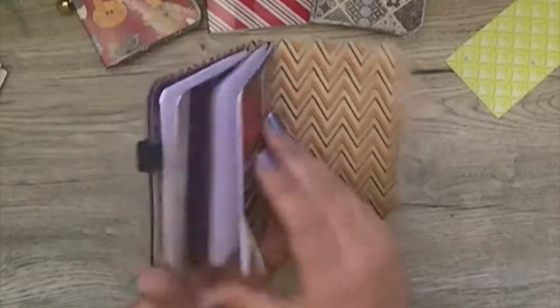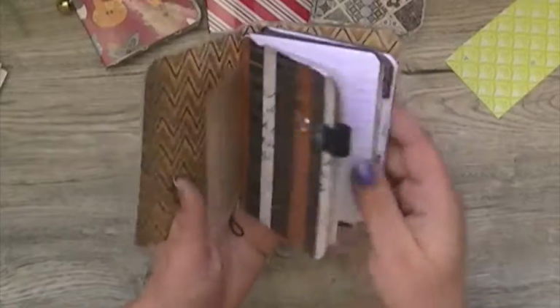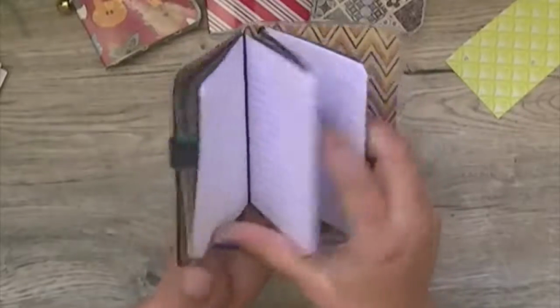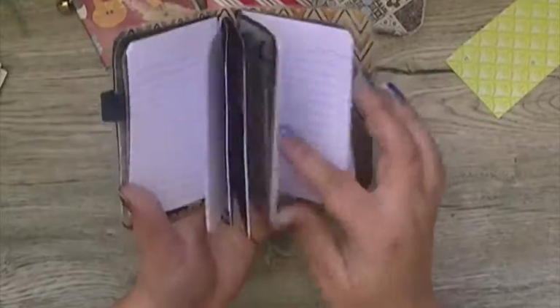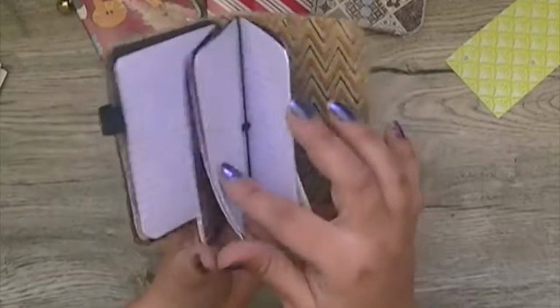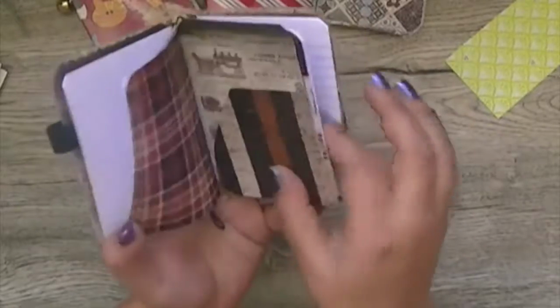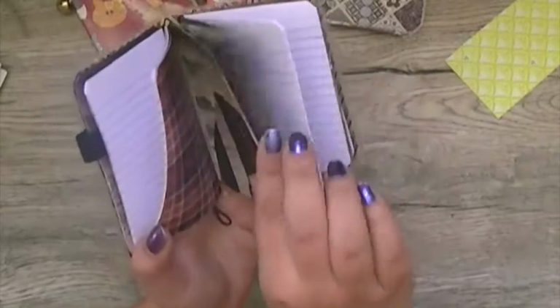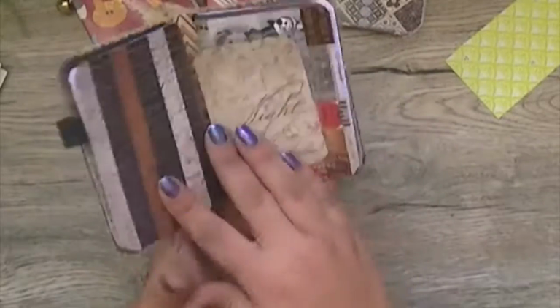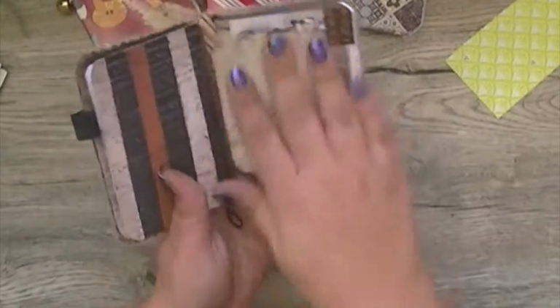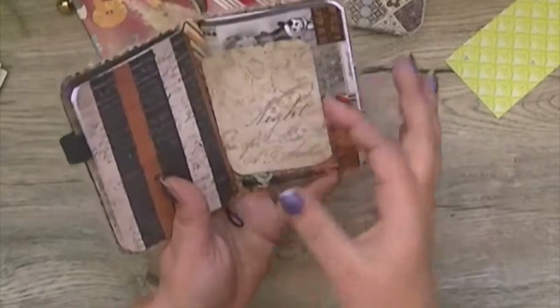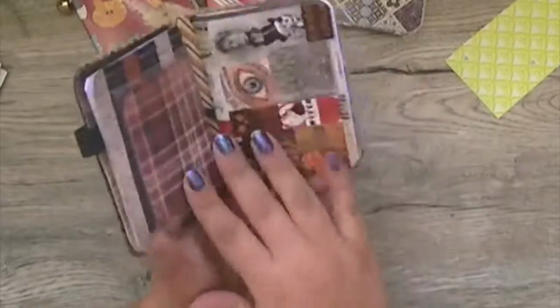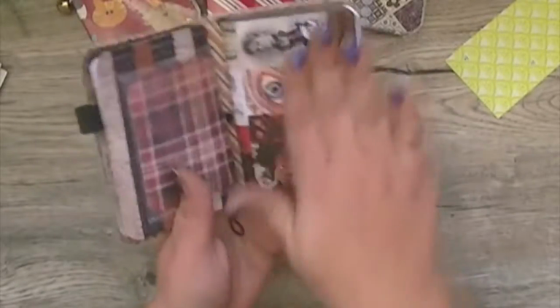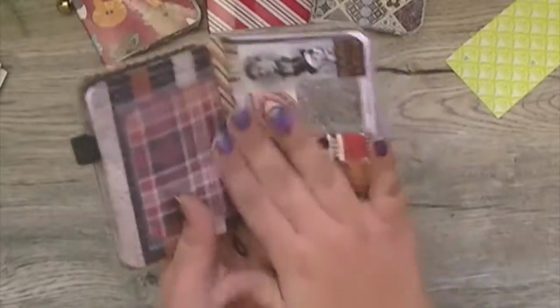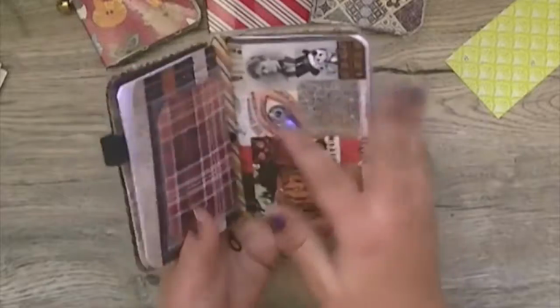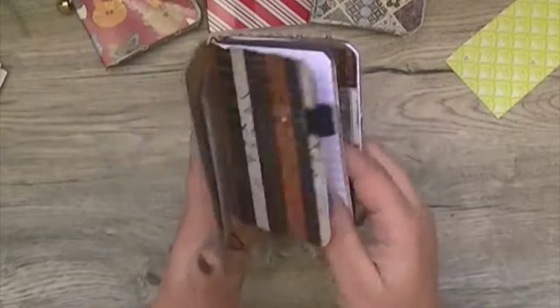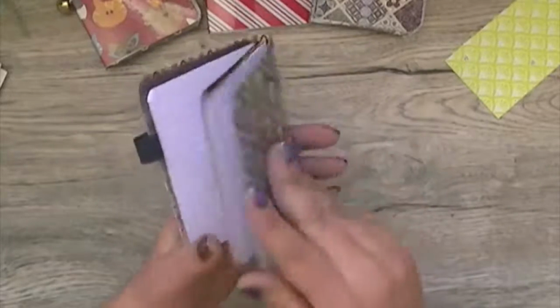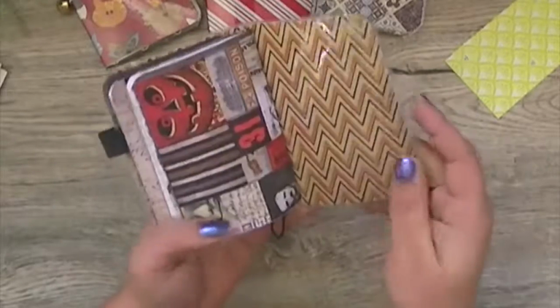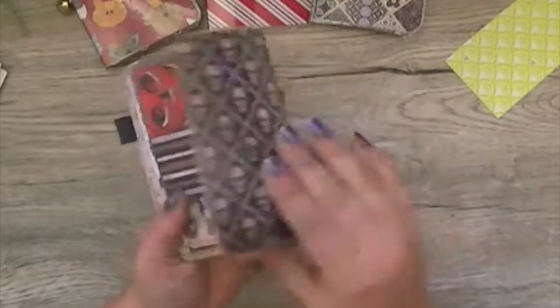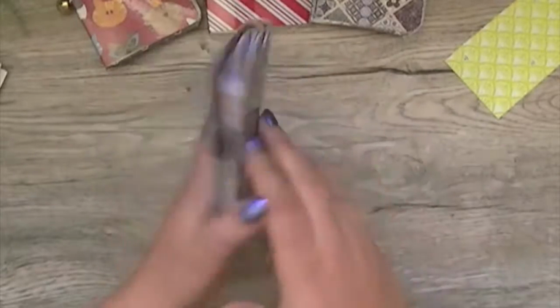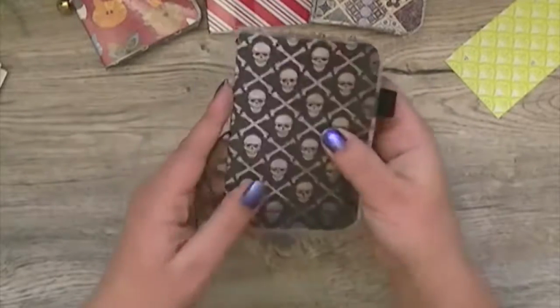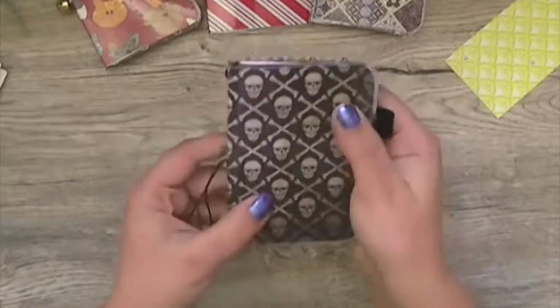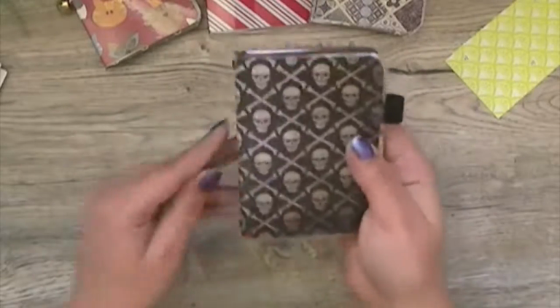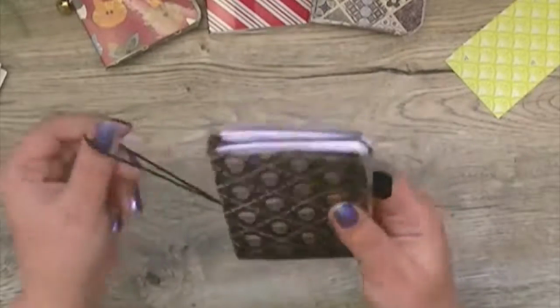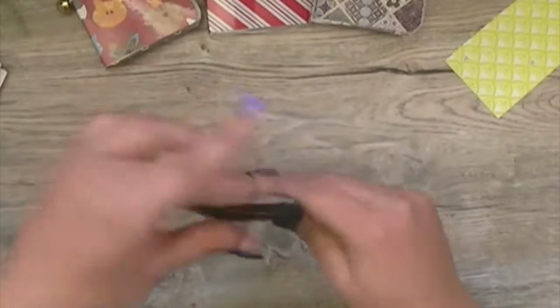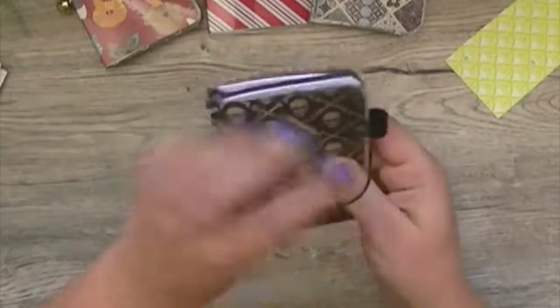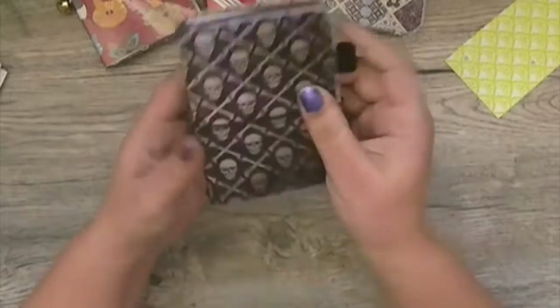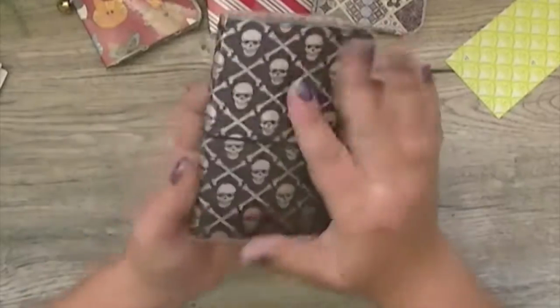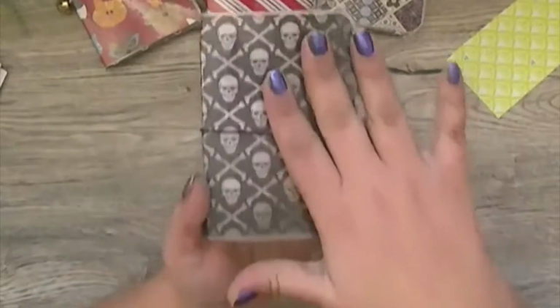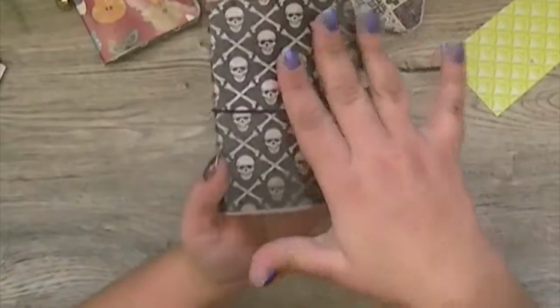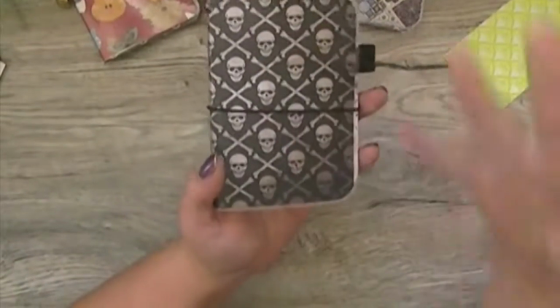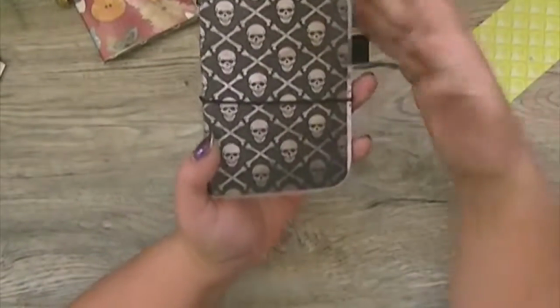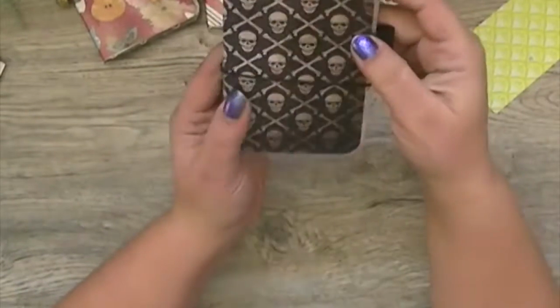So here you're going to get two notebooks with lined paper. You have a lot of goodies in this, and it's really nice paper. It's a great gift for somebody who loves Halloween or has a gothic style.